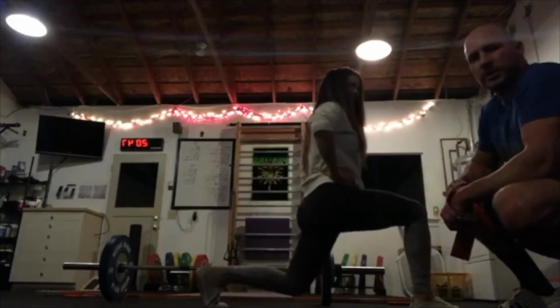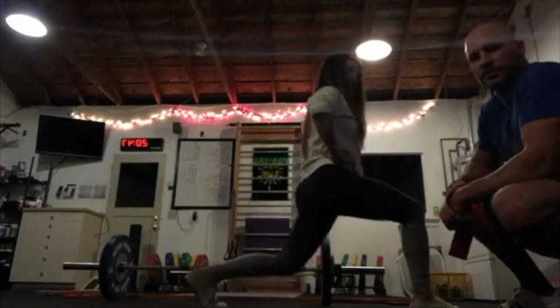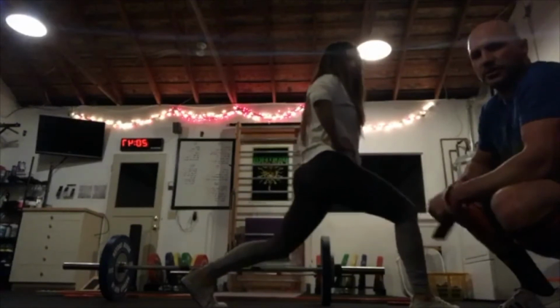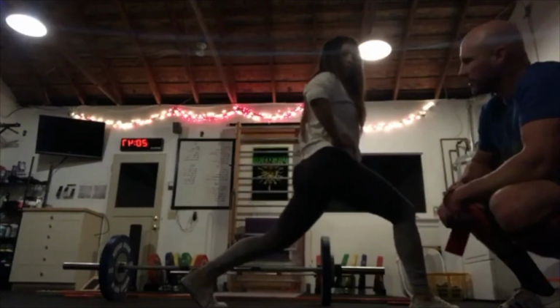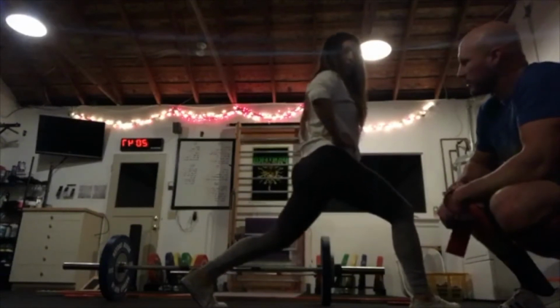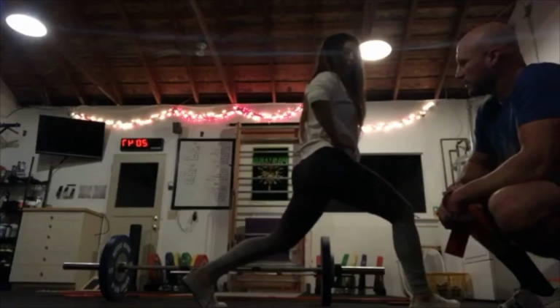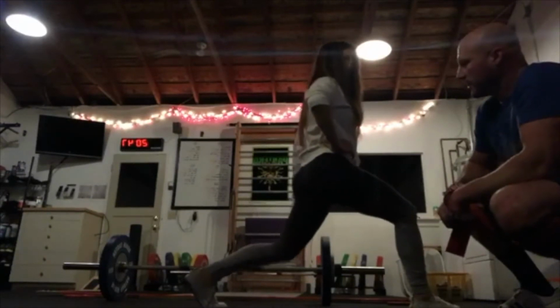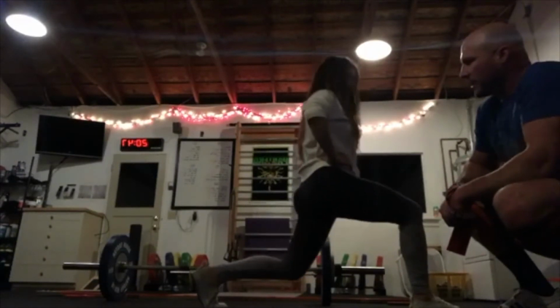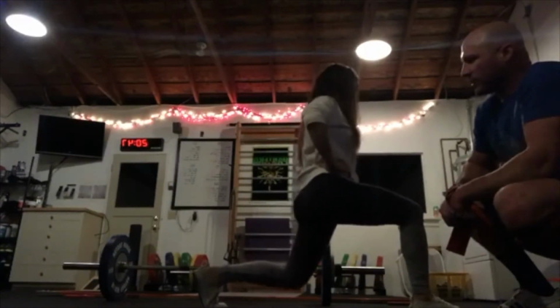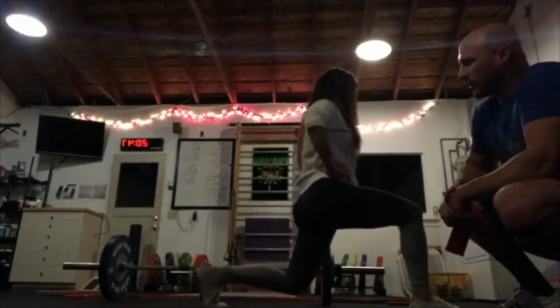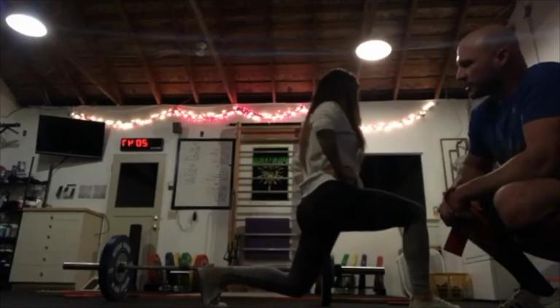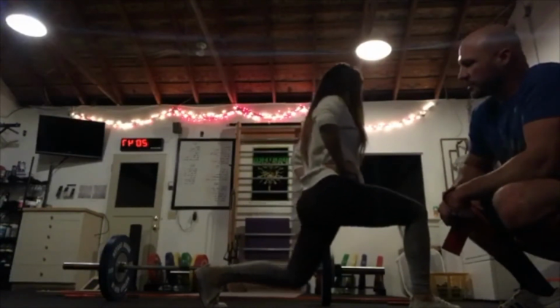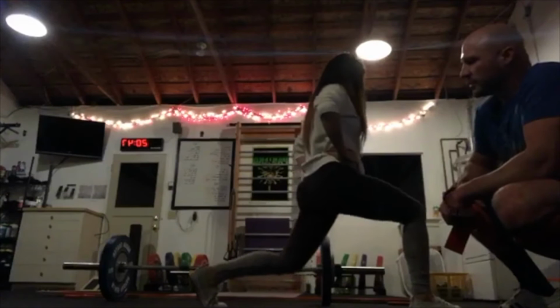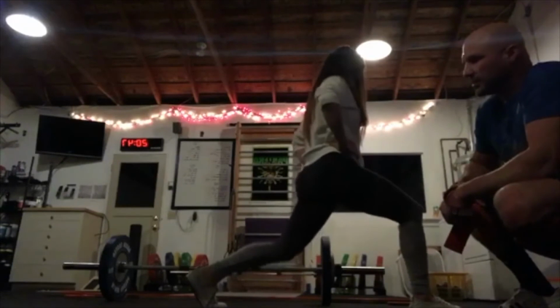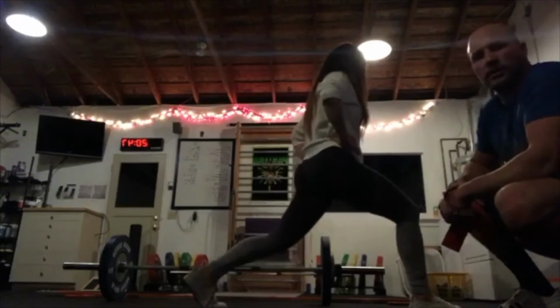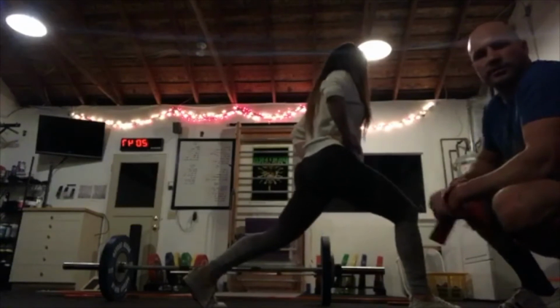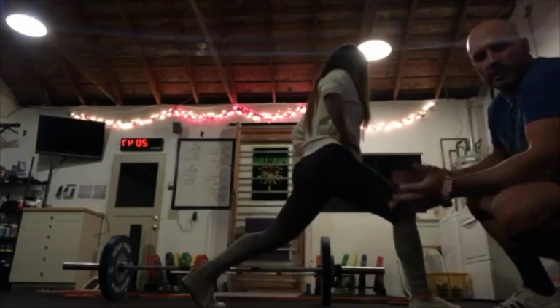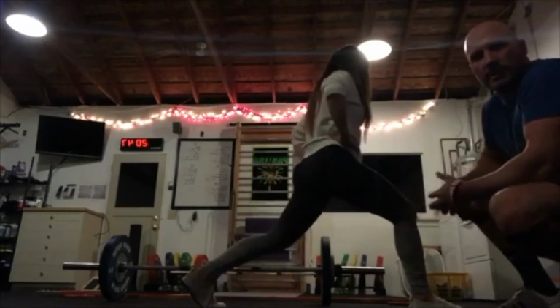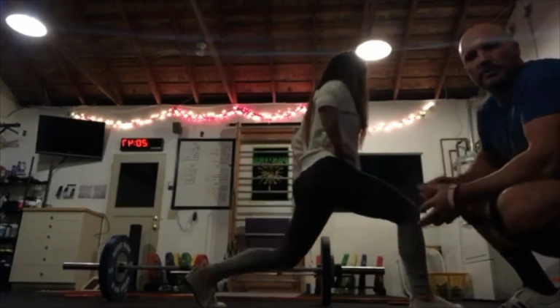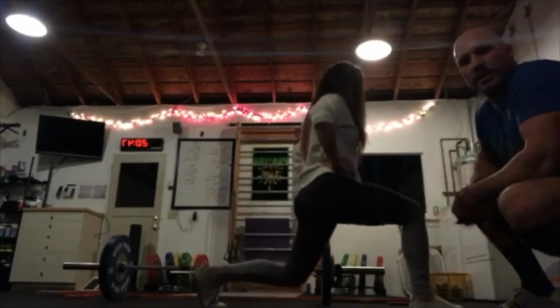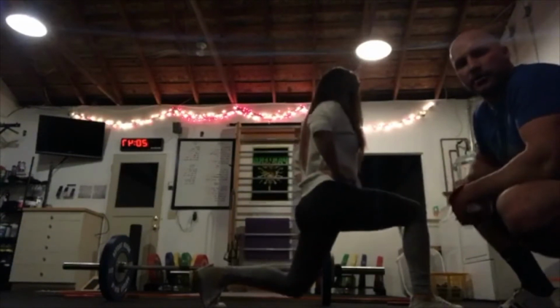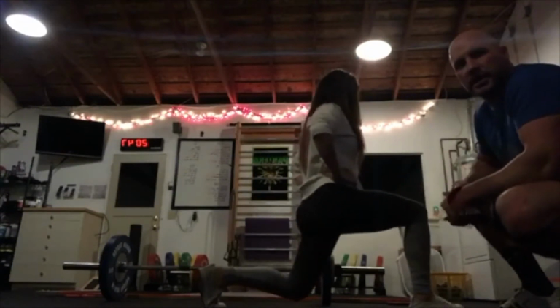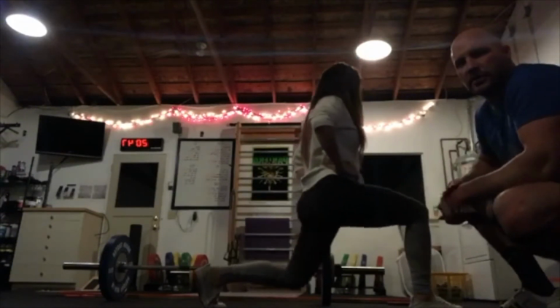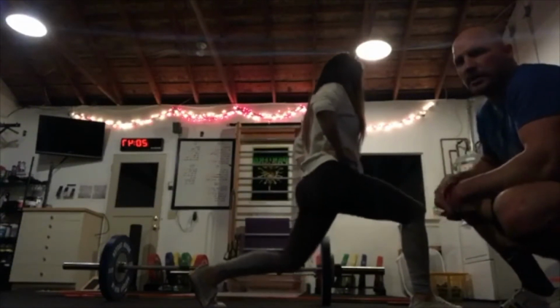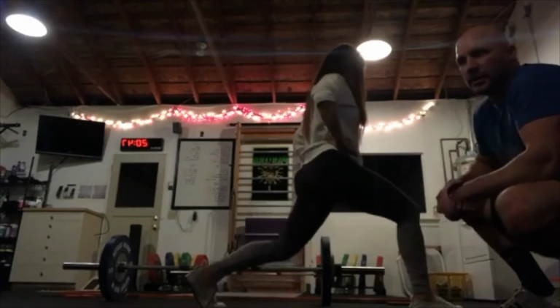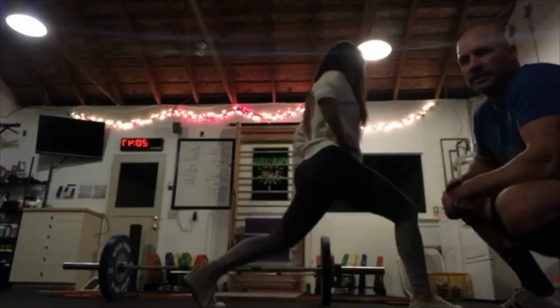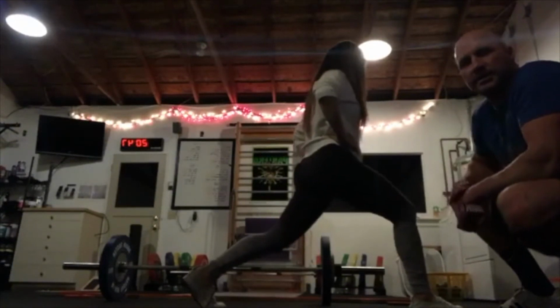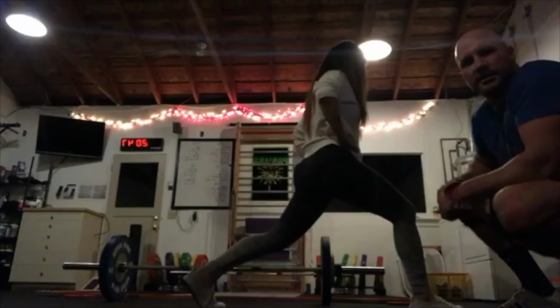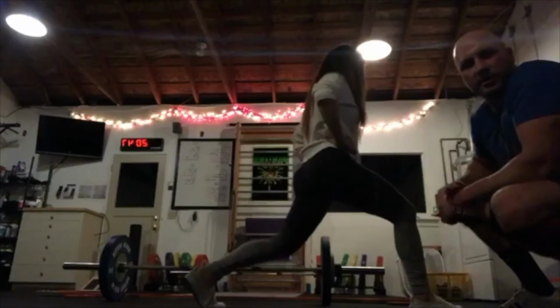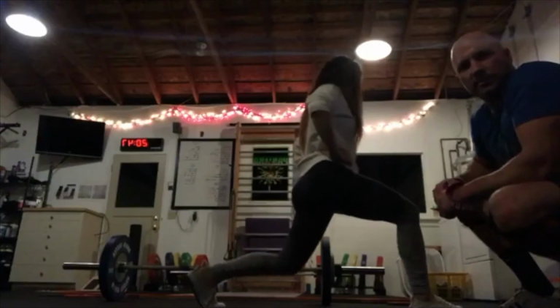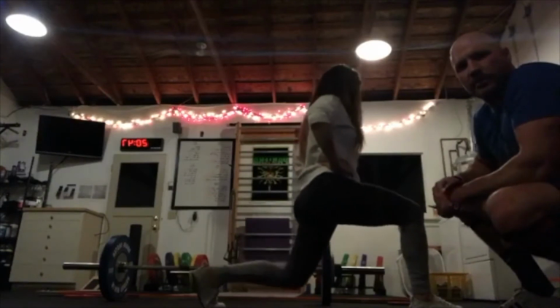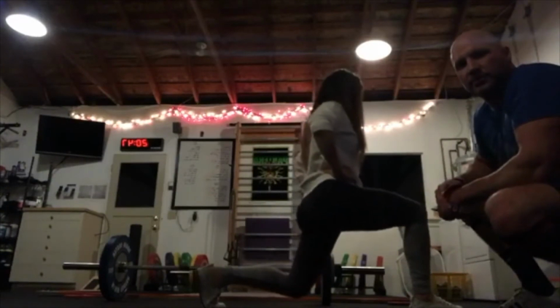Don't forget to even yourself out and switch sides. How many times a week should people do this? I would start with twice — do it once on Monday, then come back on Thursday. If that's getting easy, you can start going Monday, Wednesday, Friday.